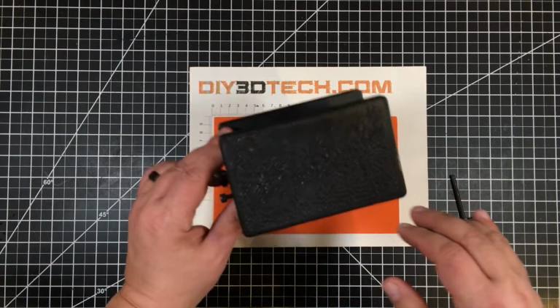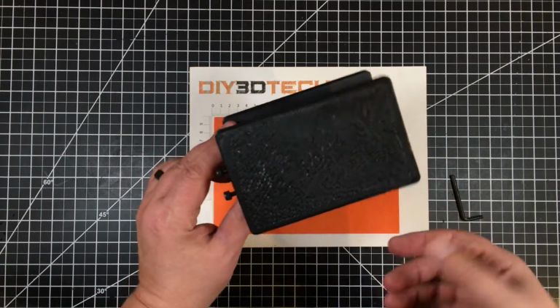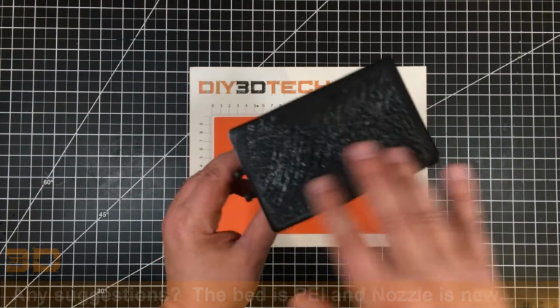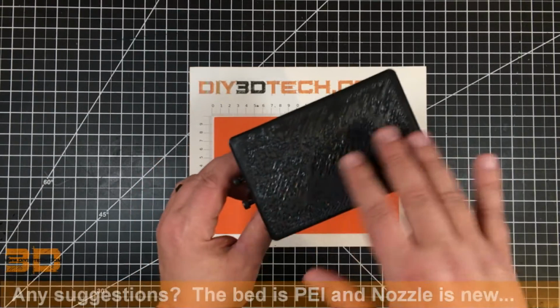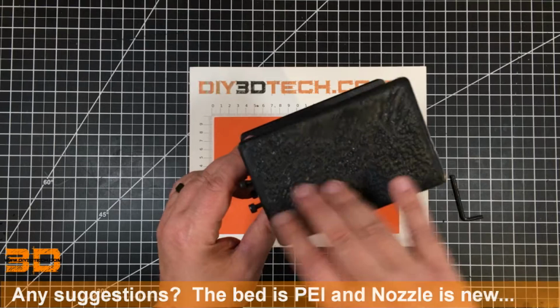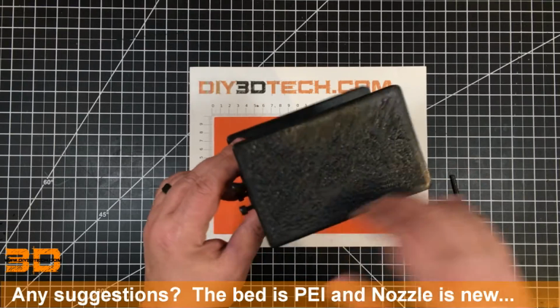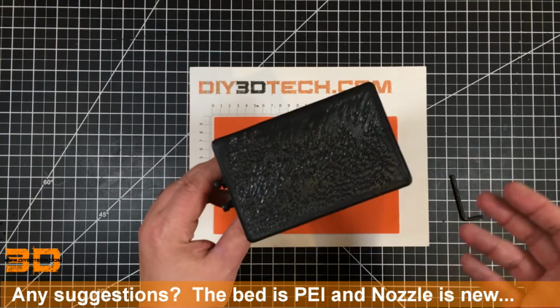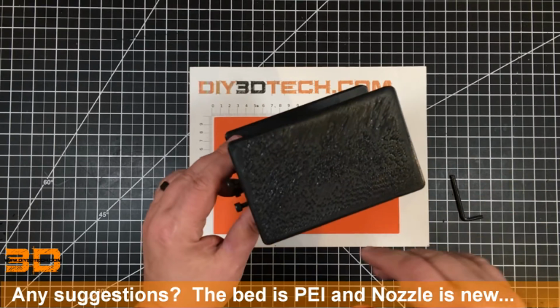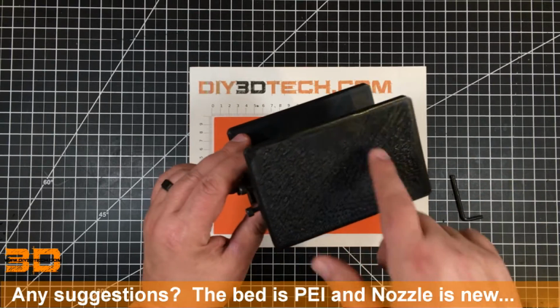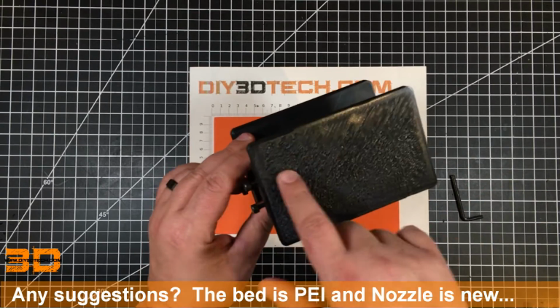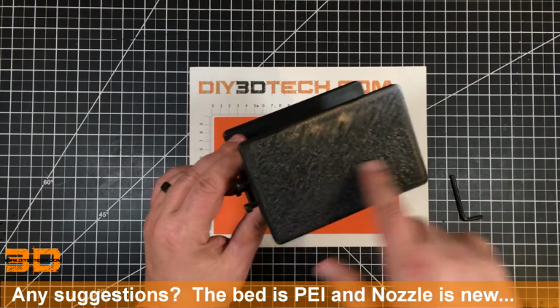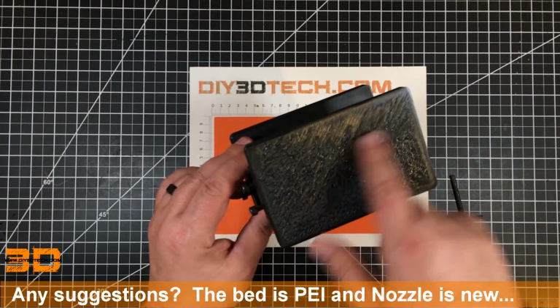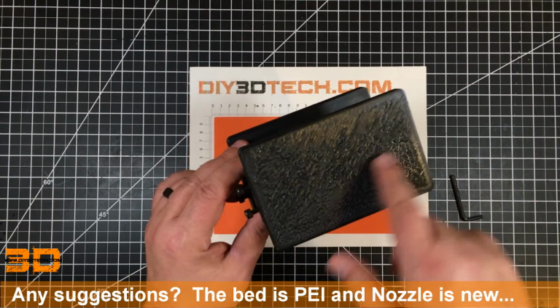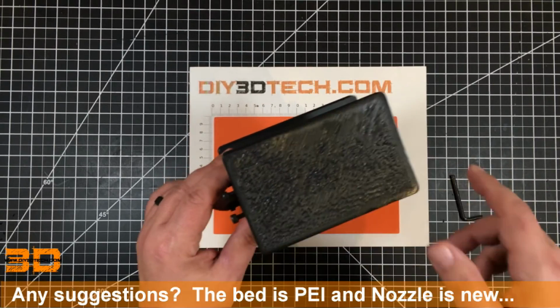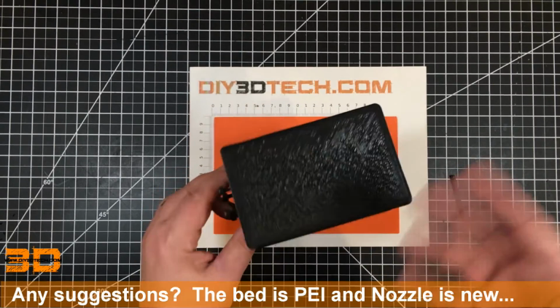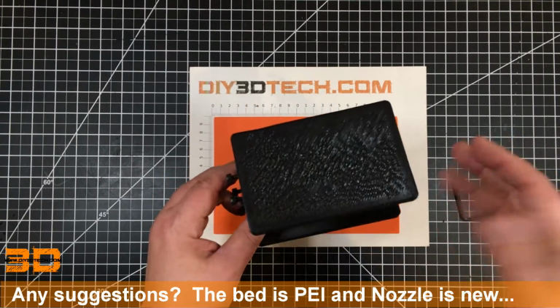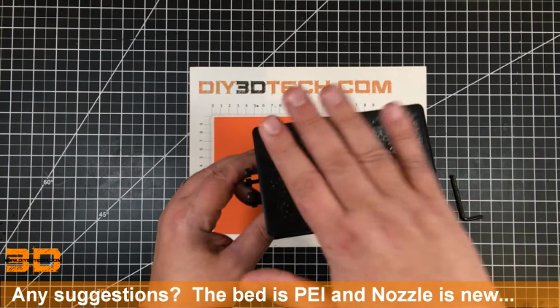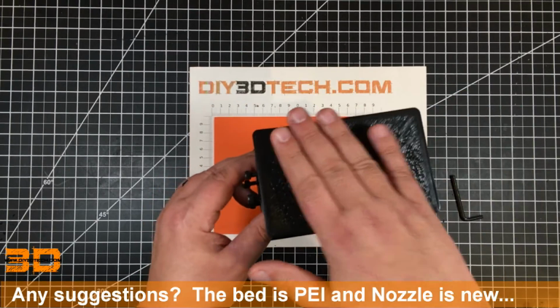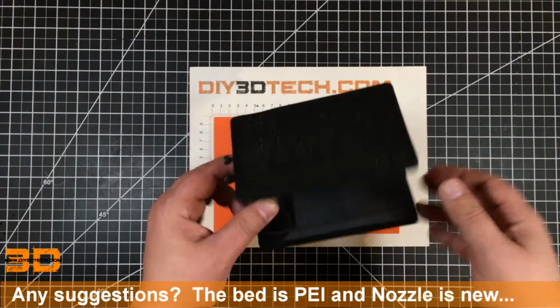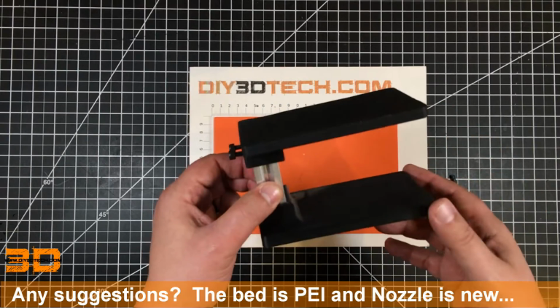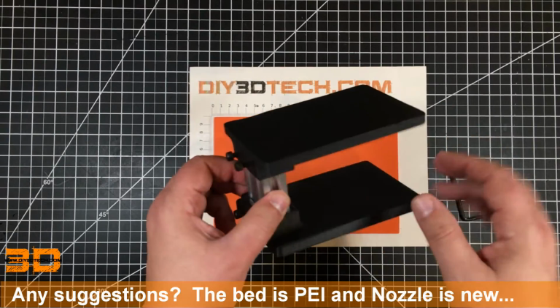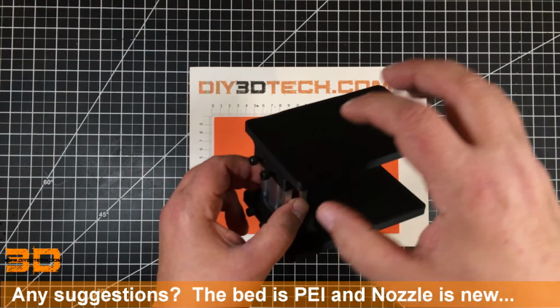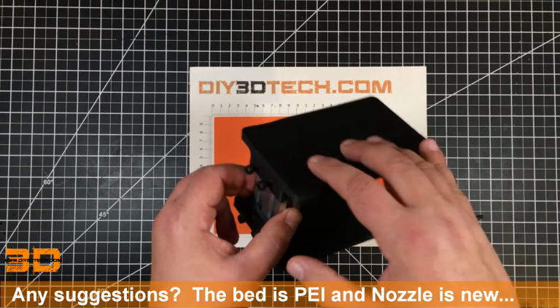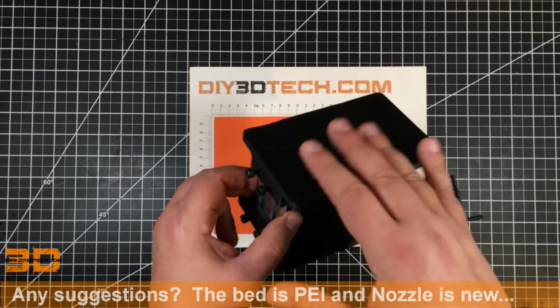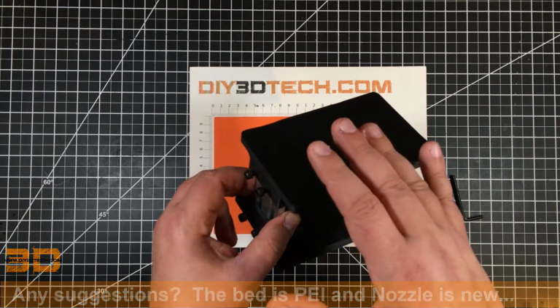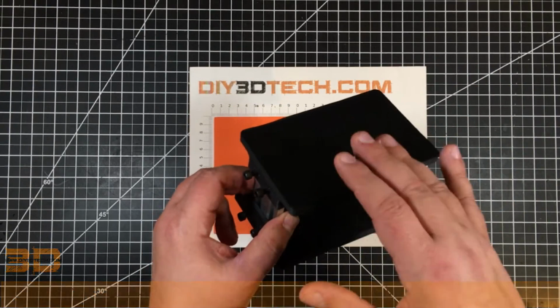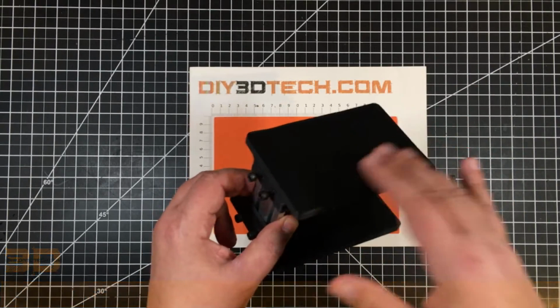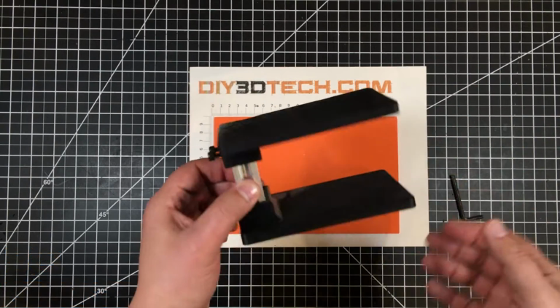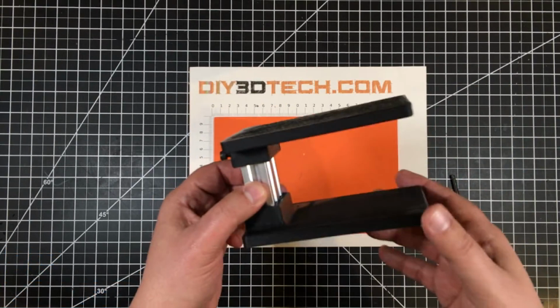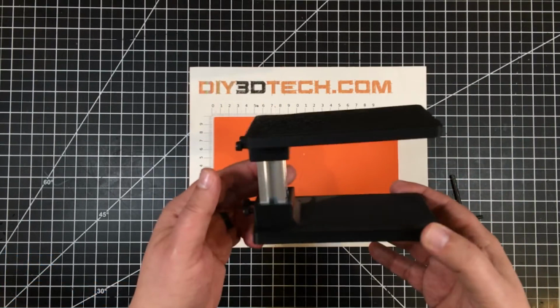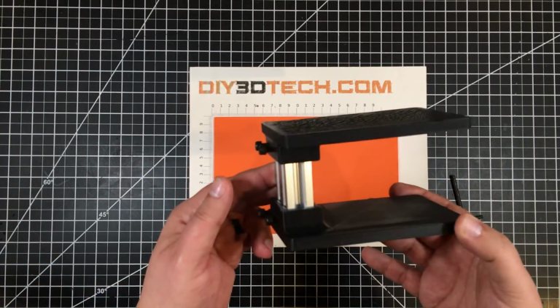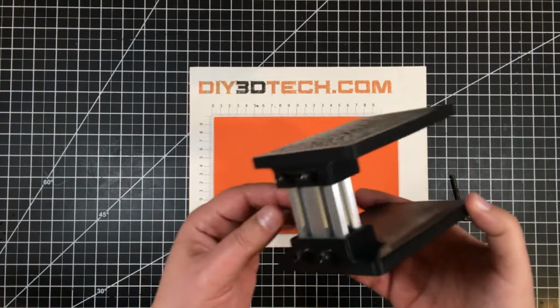I used some cheap Chinese filament I got for about 14 bucks a roll and got some weird texturing here, but it doesn't matter — this is going to be covered with the phone charger. The phone charger is this exact size, so it'll look pretty cool all together.